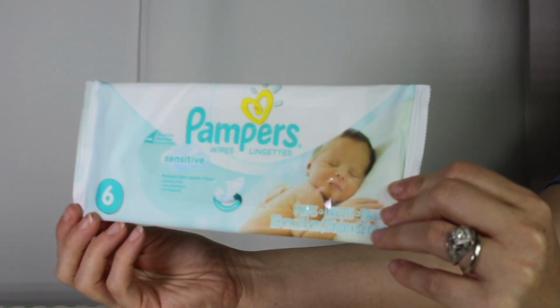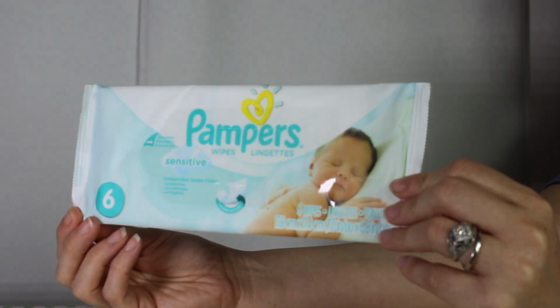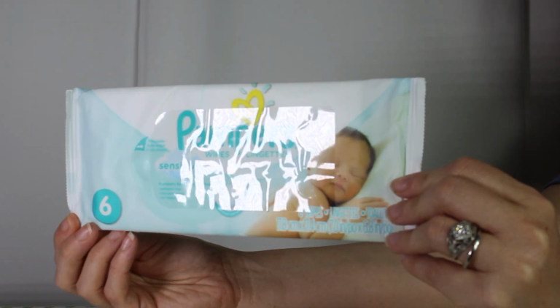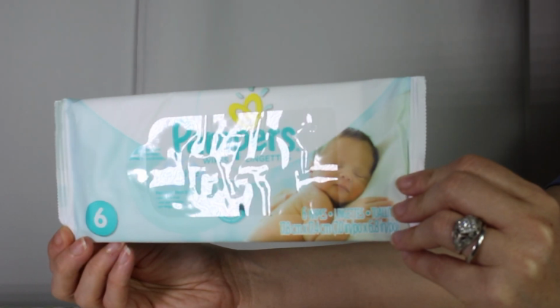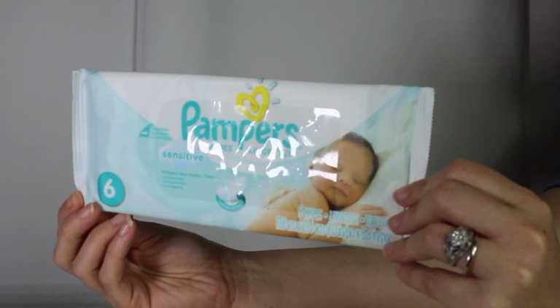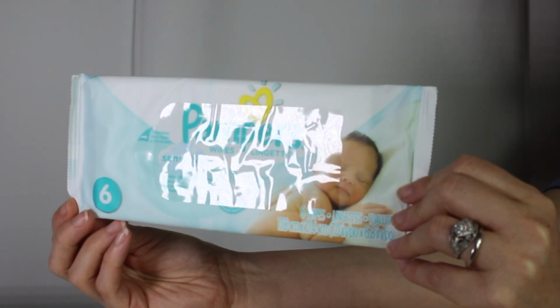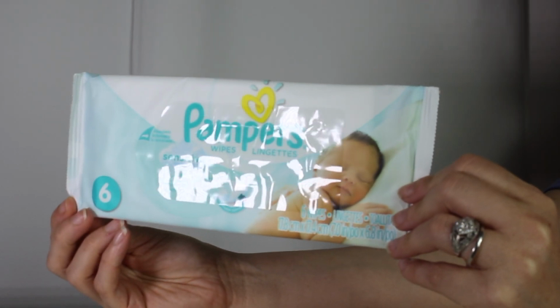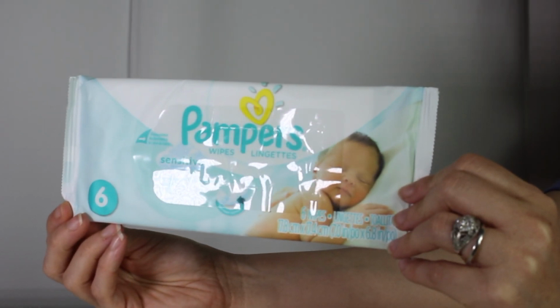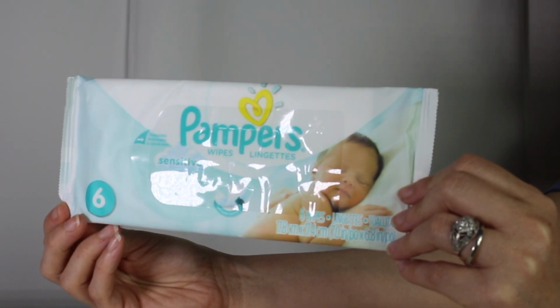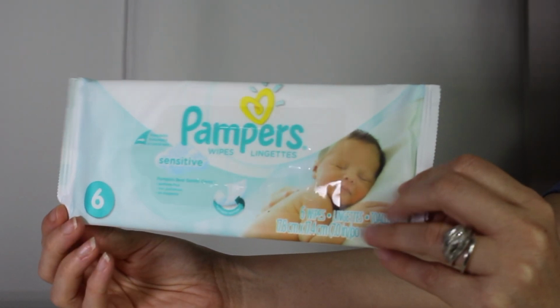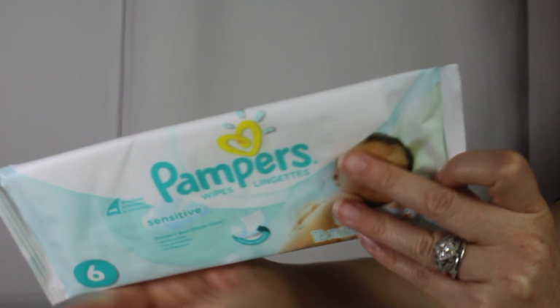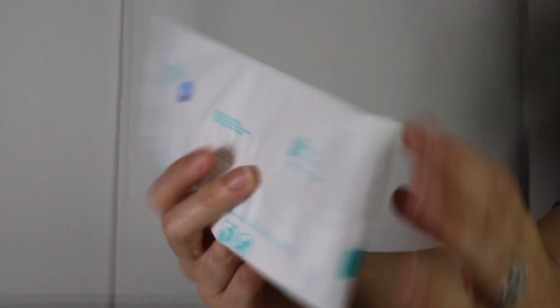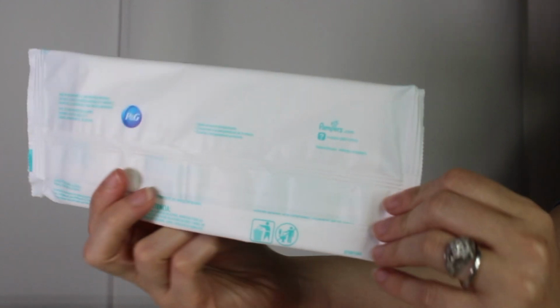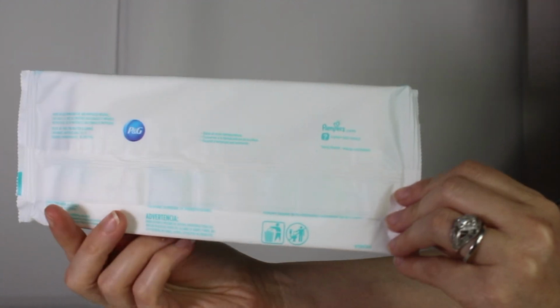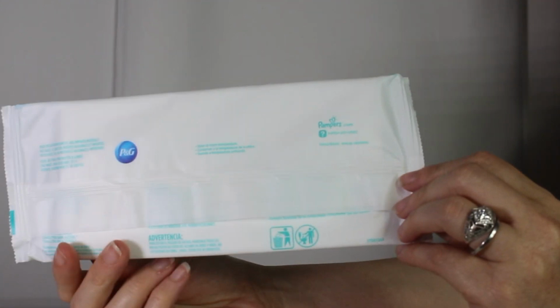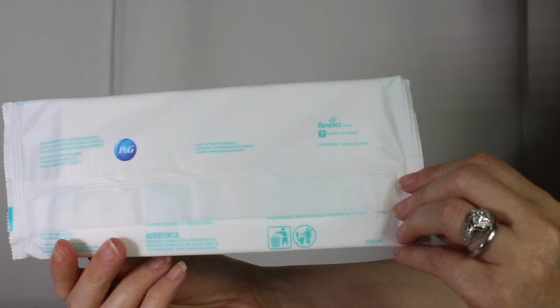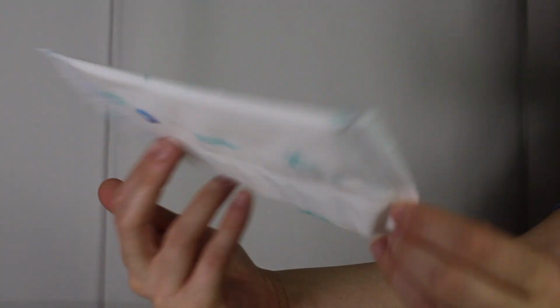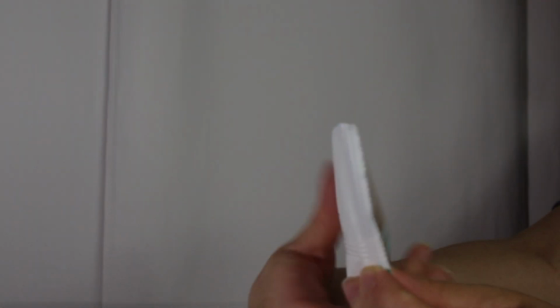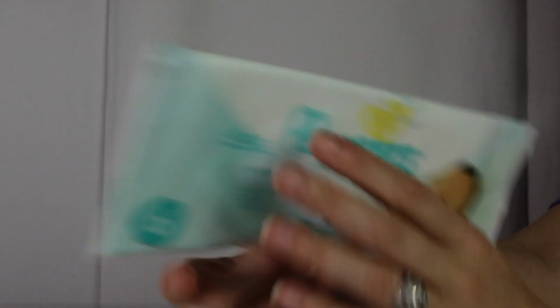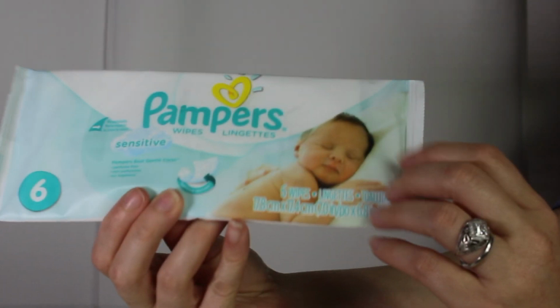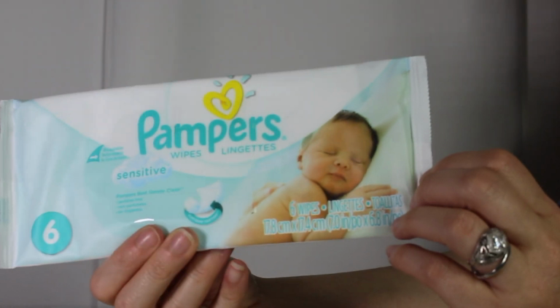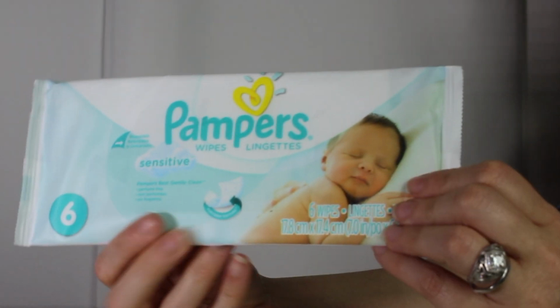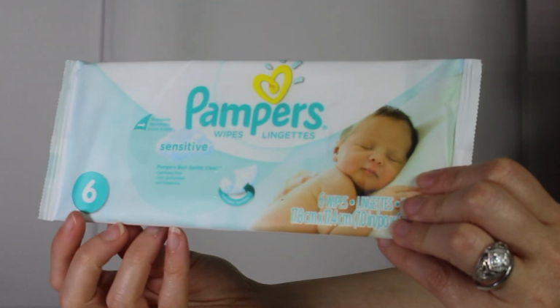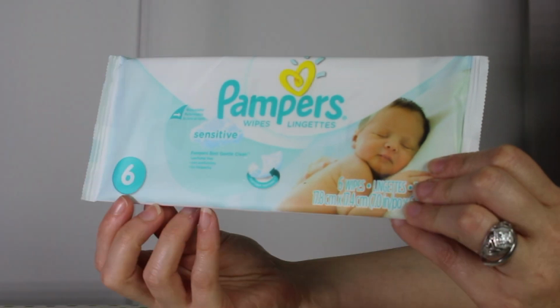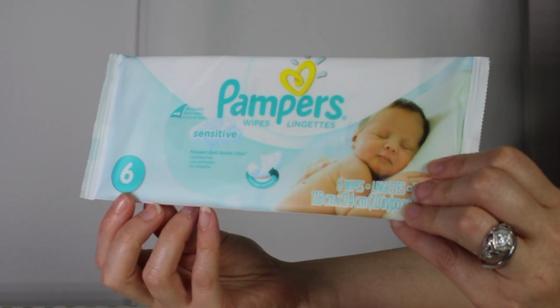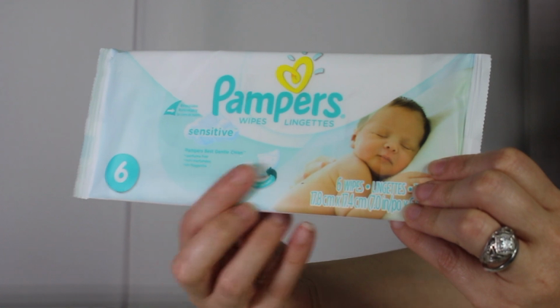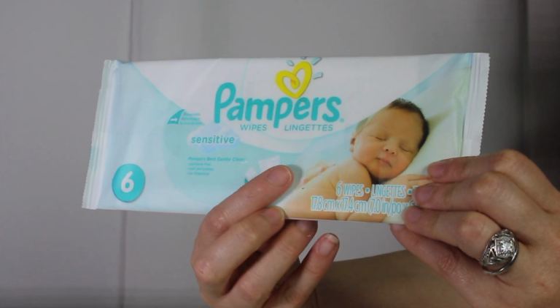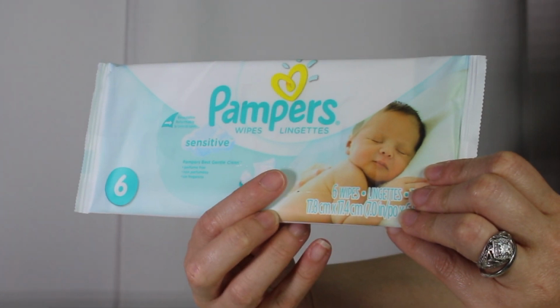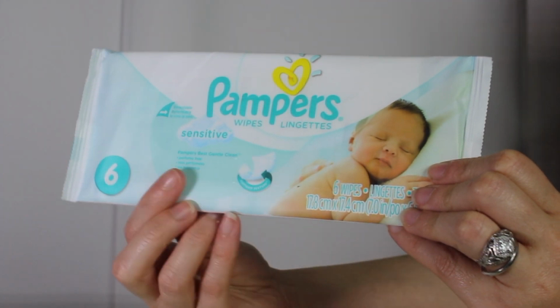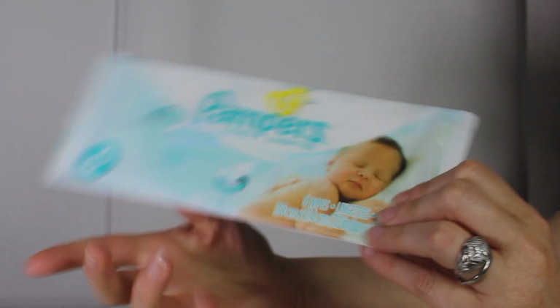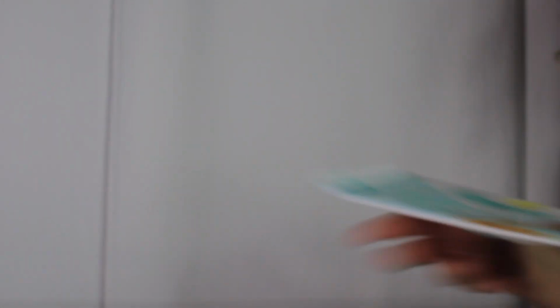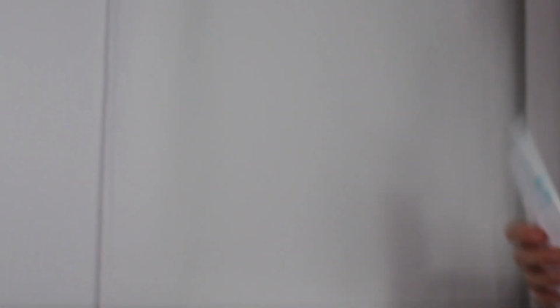You will also receive this sample packet of Pampers Sensitive wipes. The packet comes with six wipes so you can sample them out. These are great for your diaper bag.